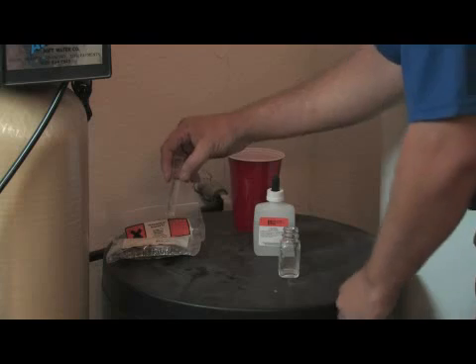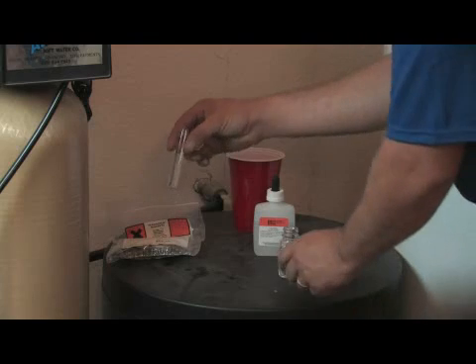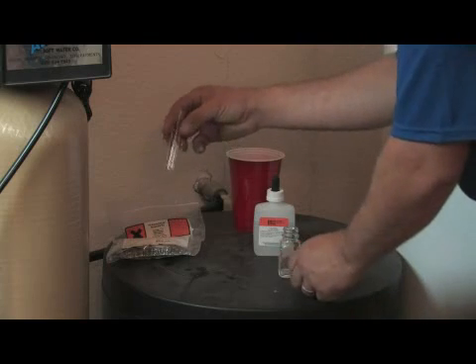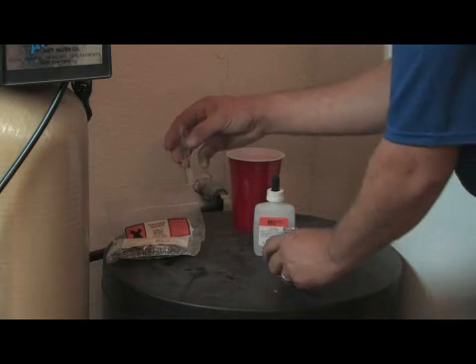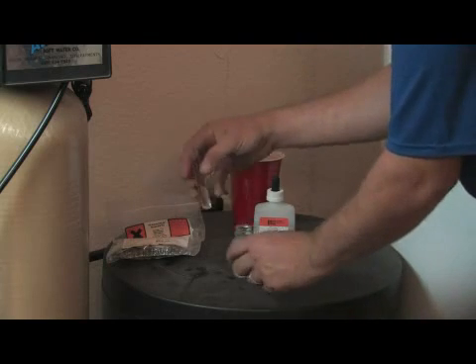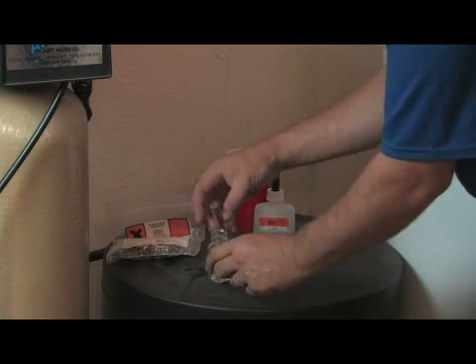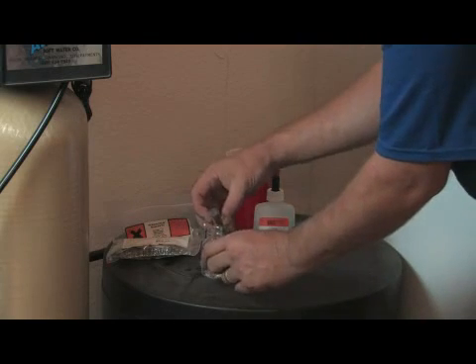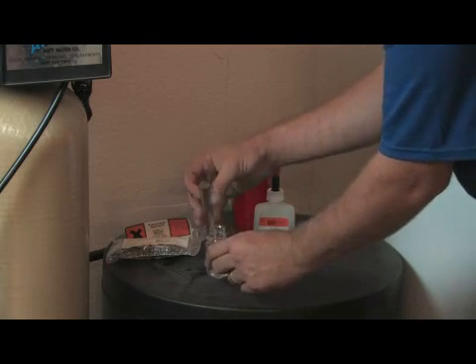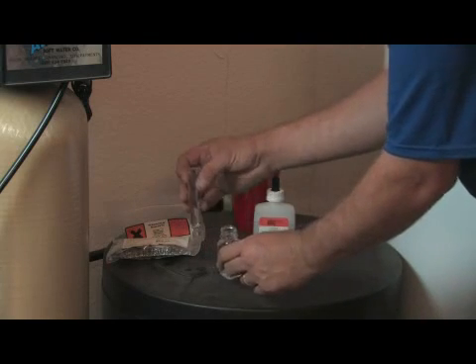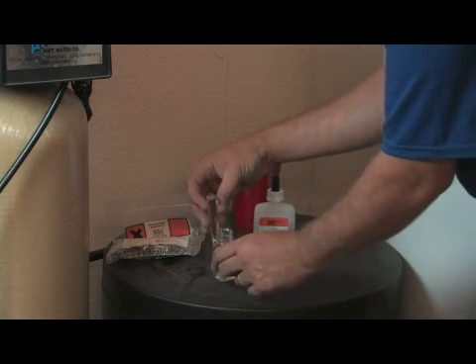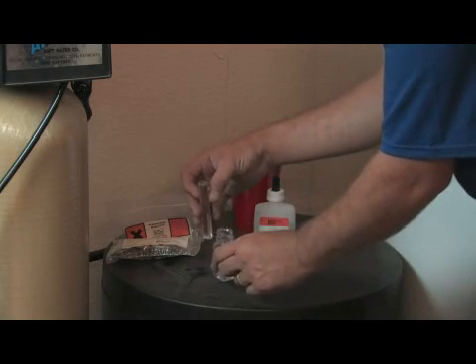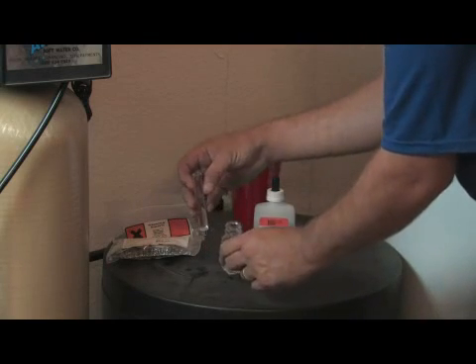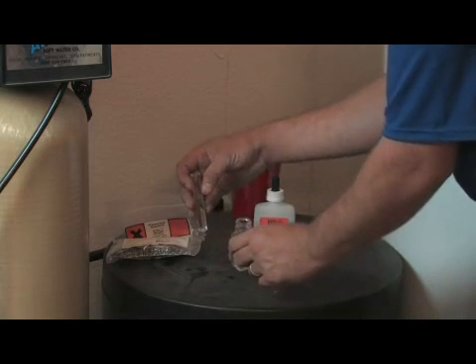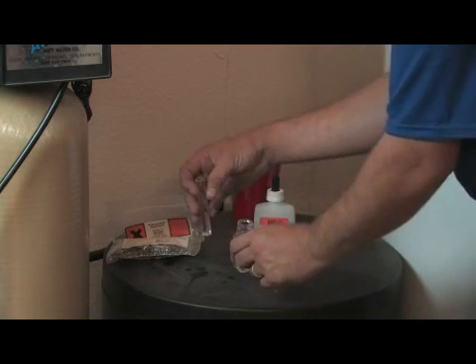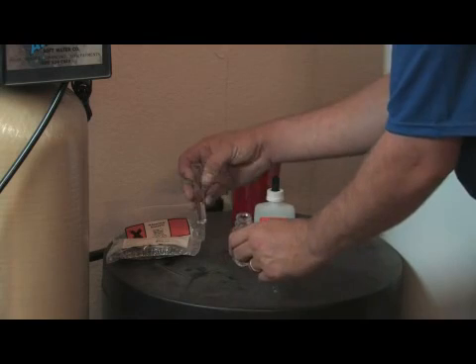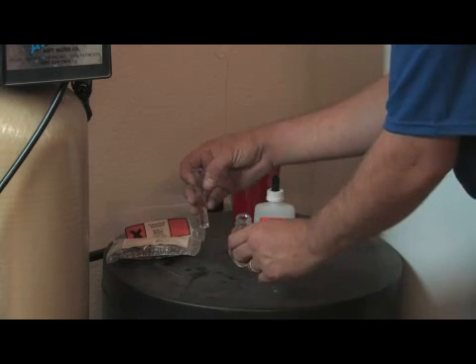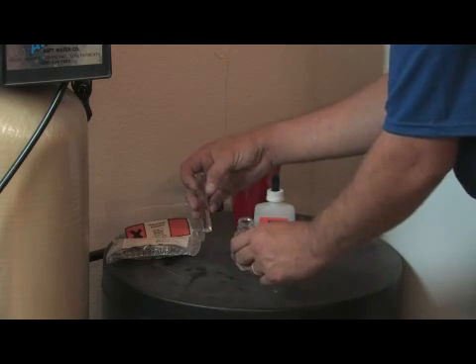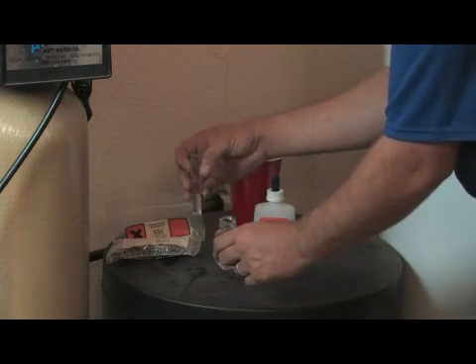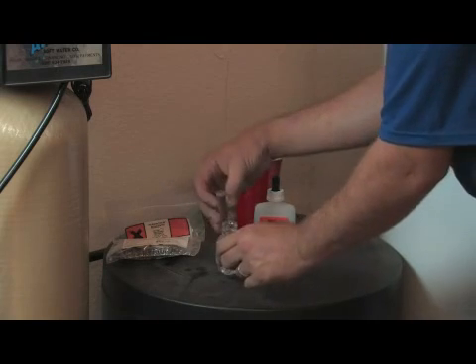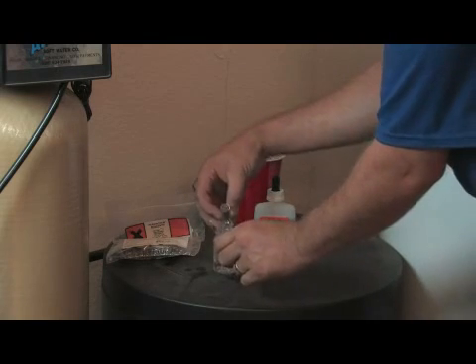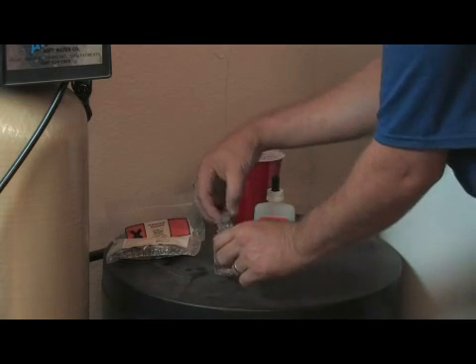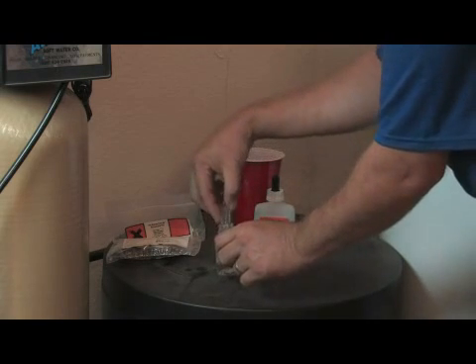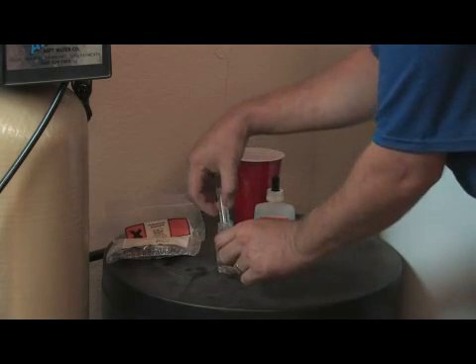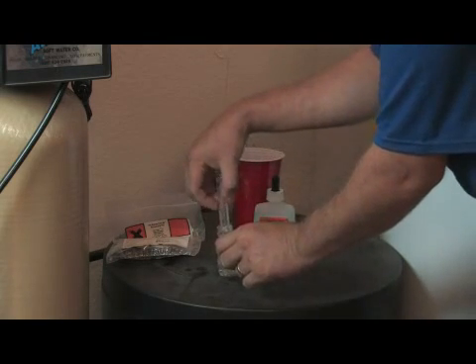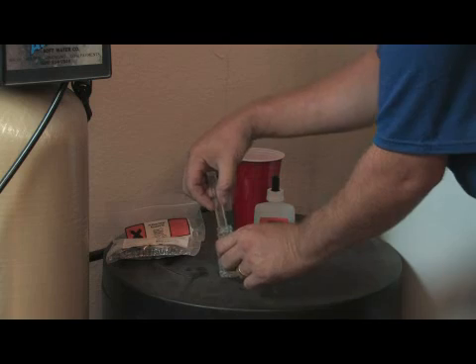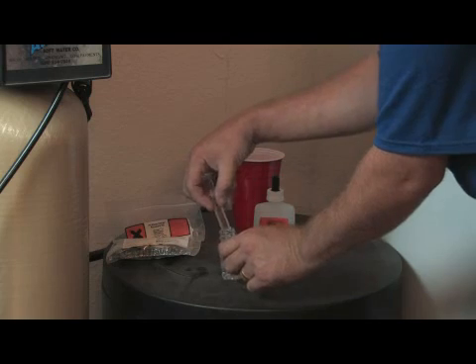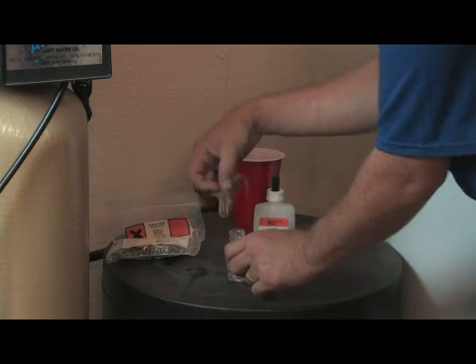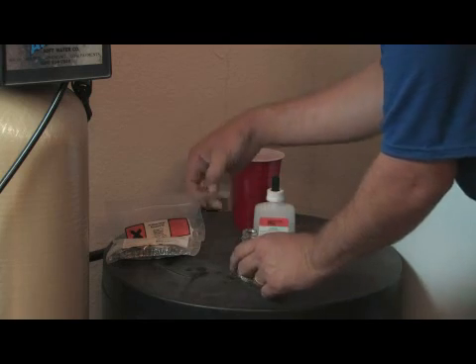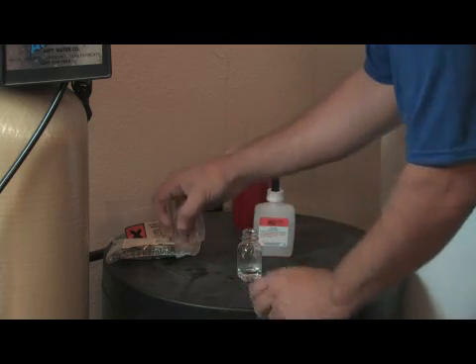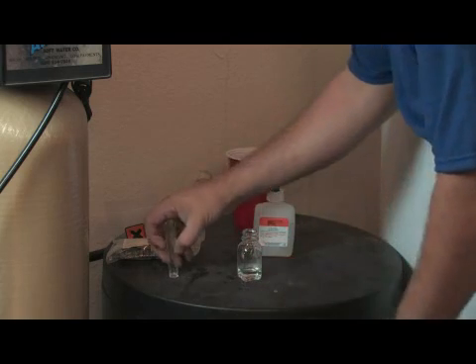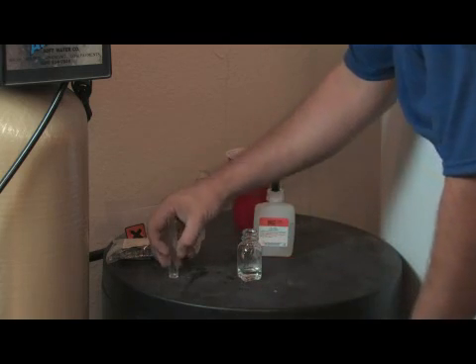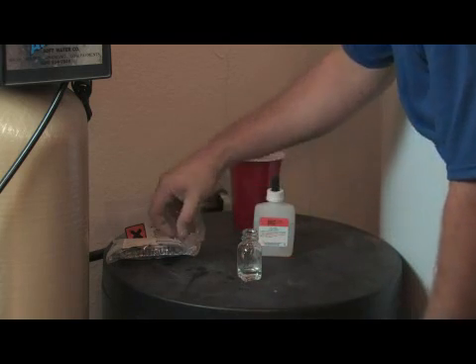The test itself is very simple. There are different tests that you can do — some are test strips, some test for pH. This is the test I use because it's a basic indicator of whether the water is hard or not.